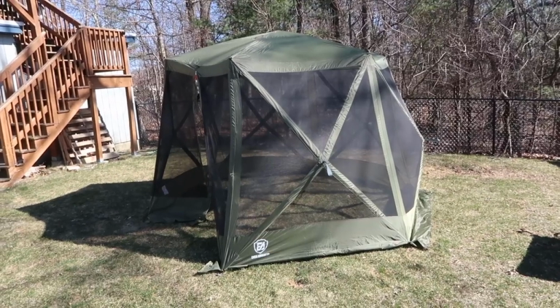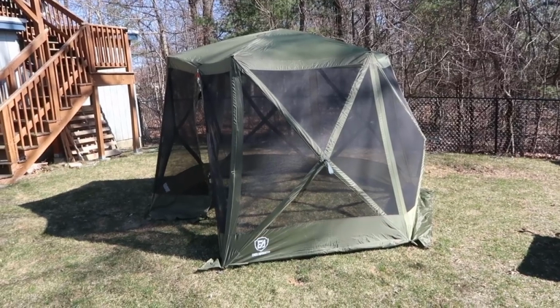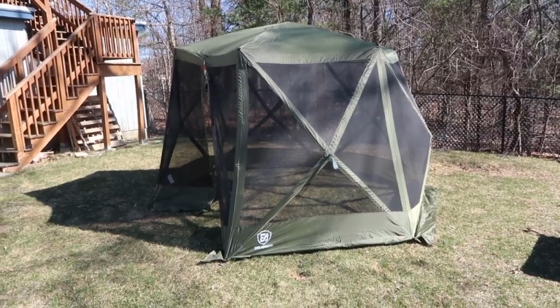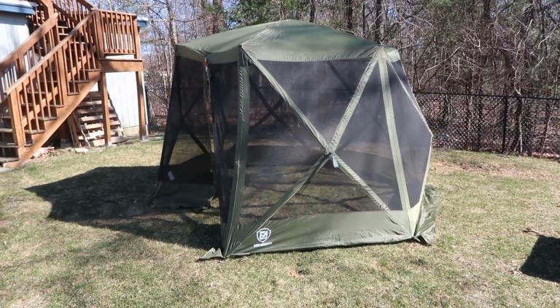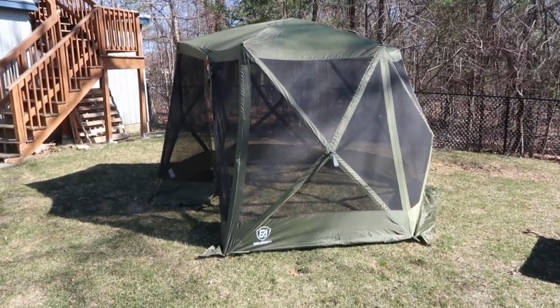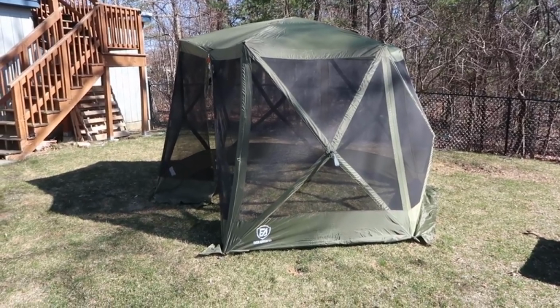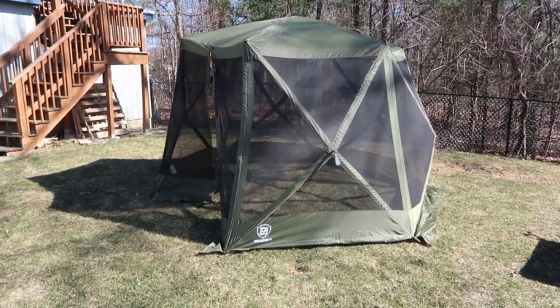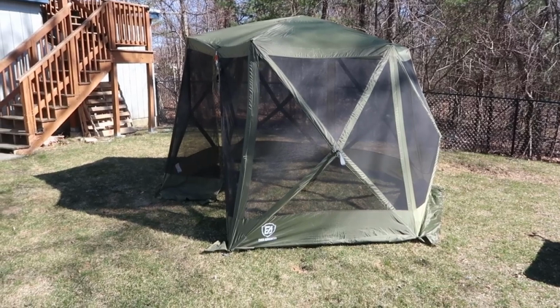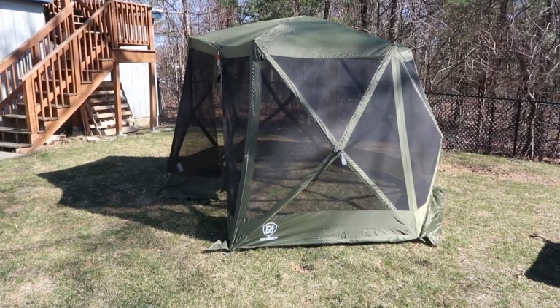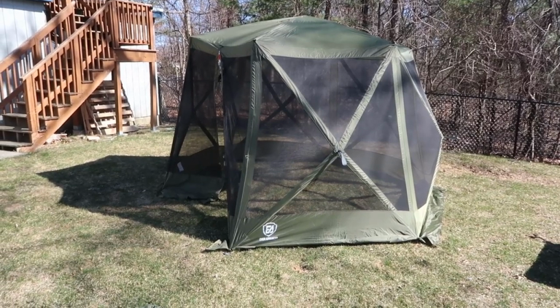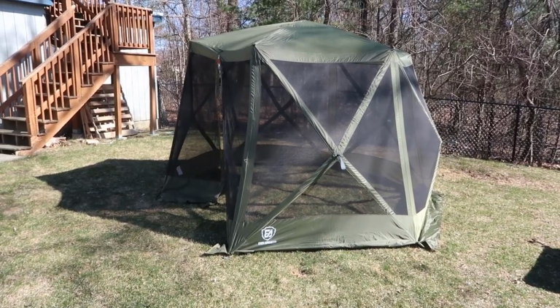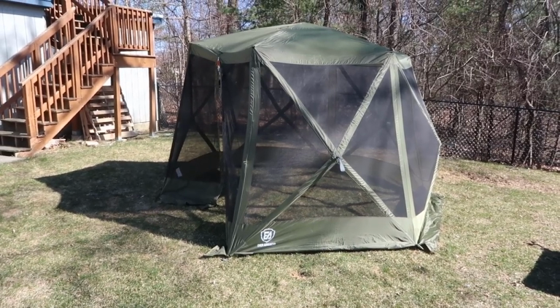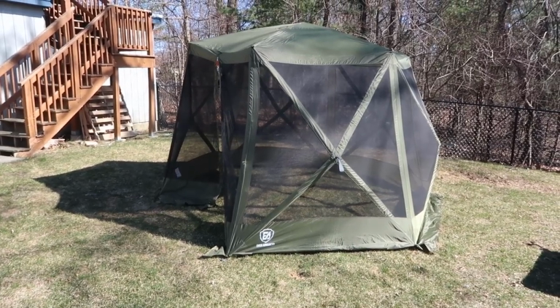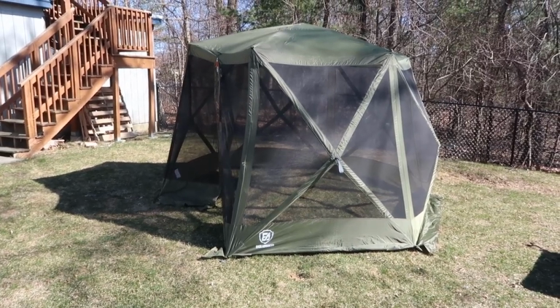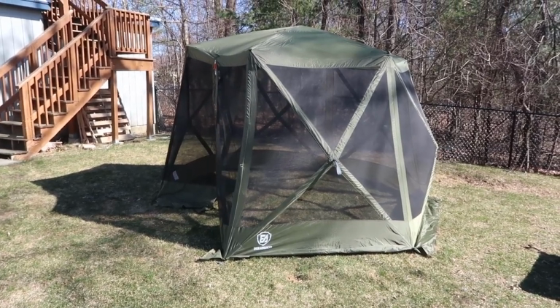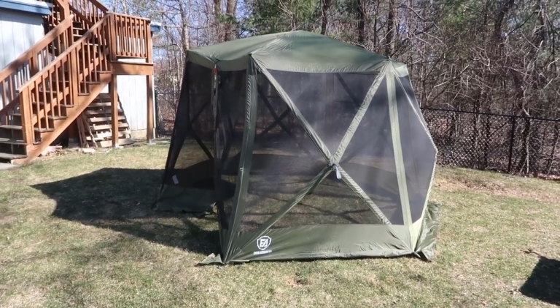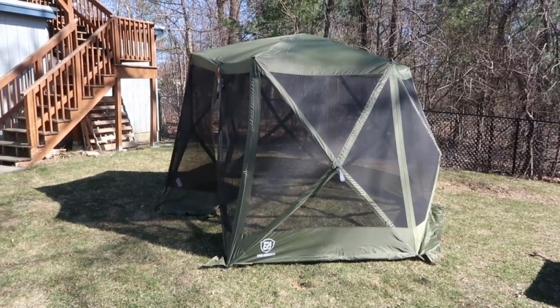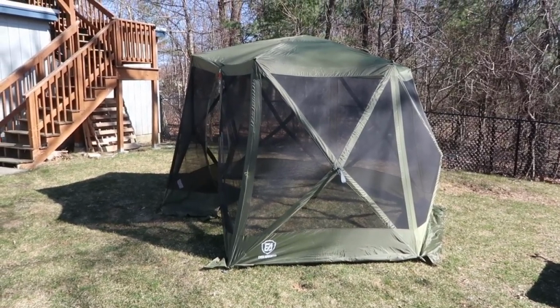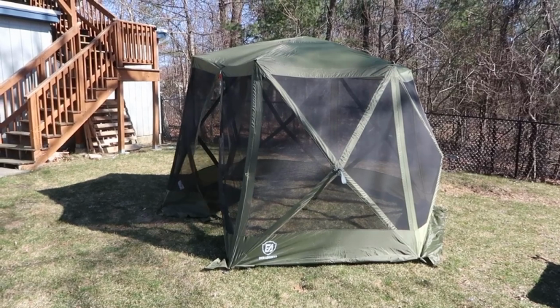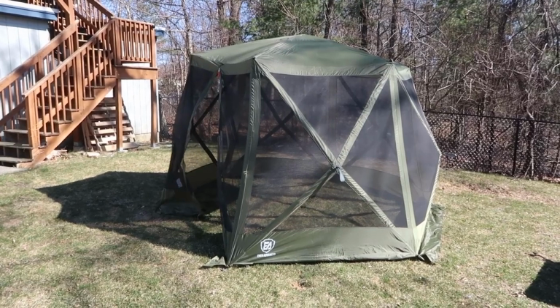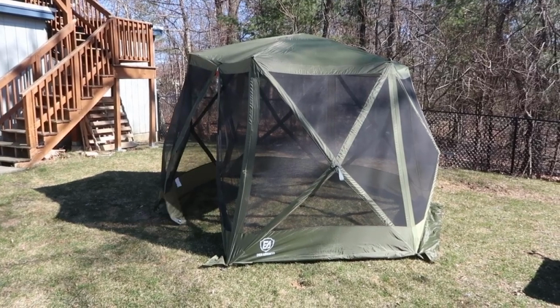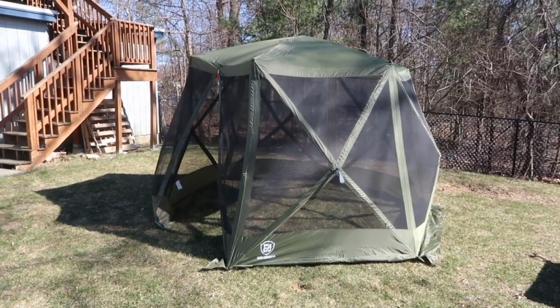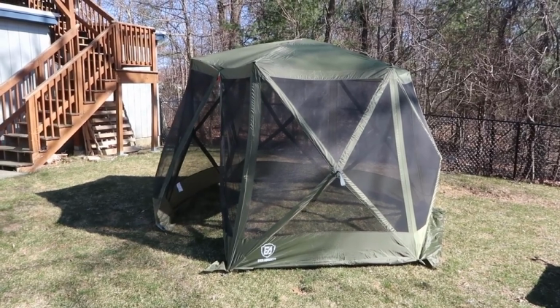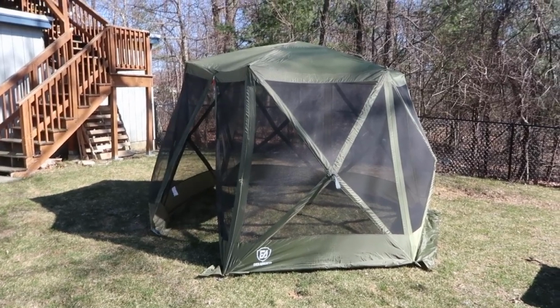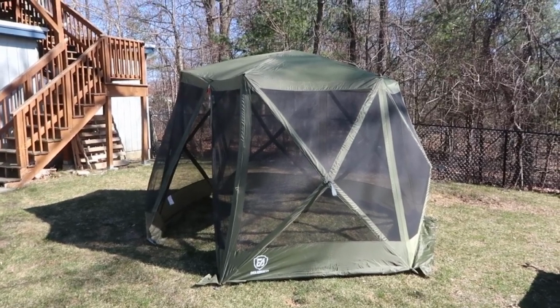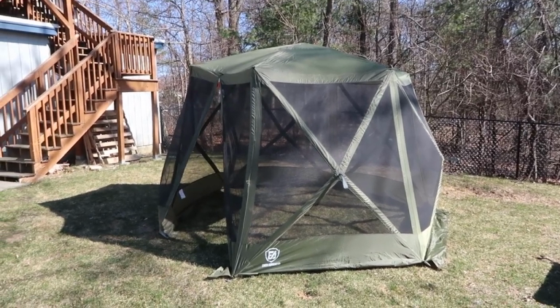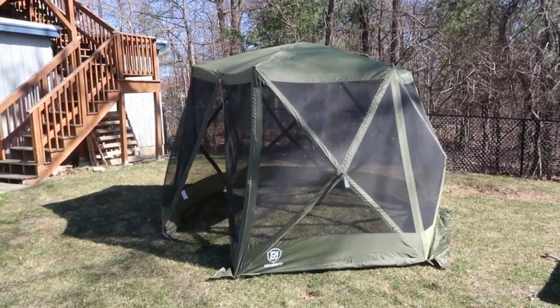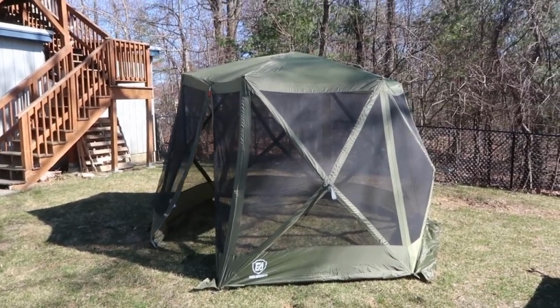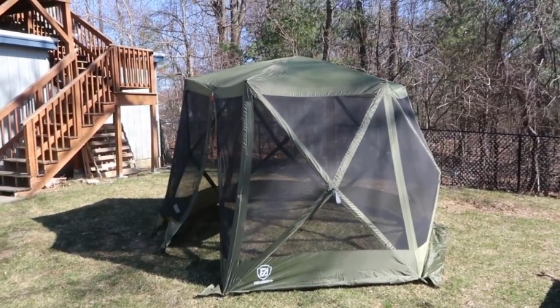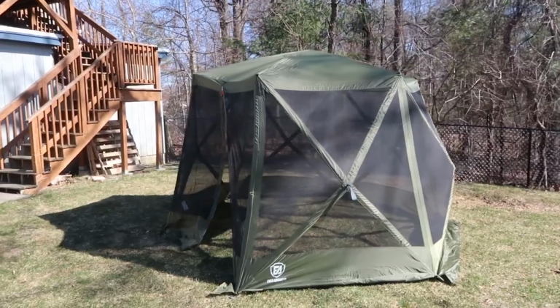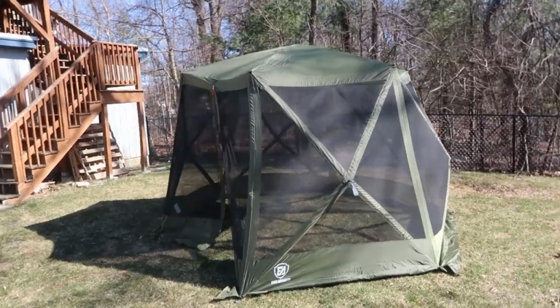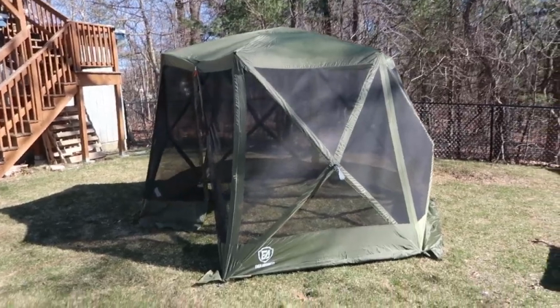Today I wanted to do a video review for the Ever Advanced pop-up outdoor tent. In this video I'm just going to walk you through some of the installation steps. We'll take a closer look at the instruction manual and everything that it came with. First off, this actually came packaged really well.